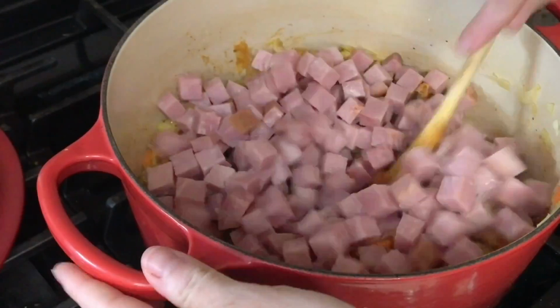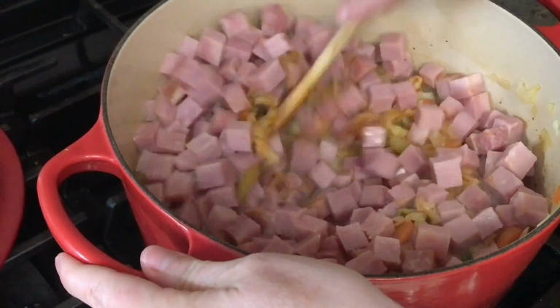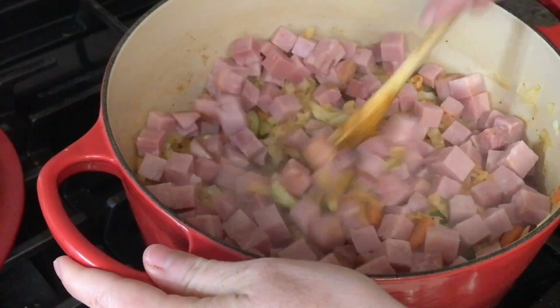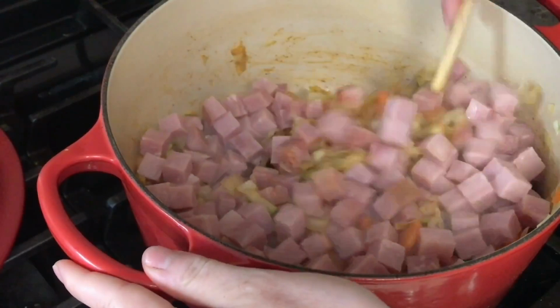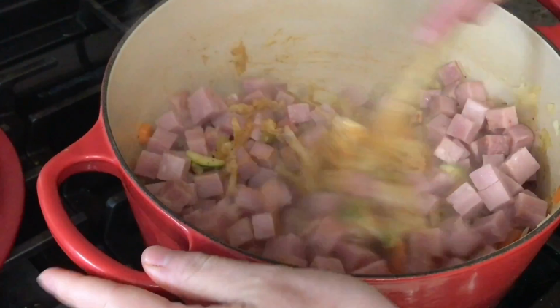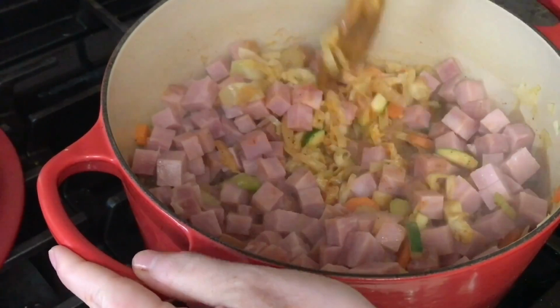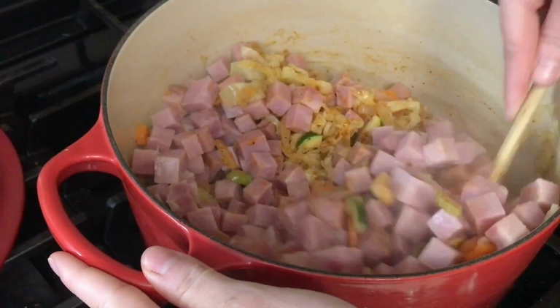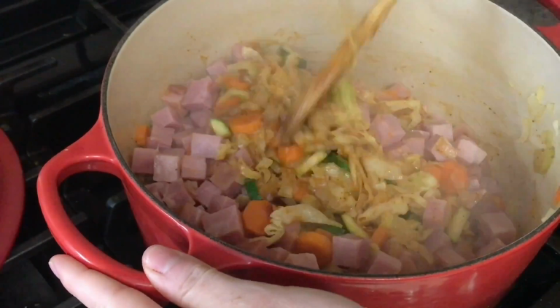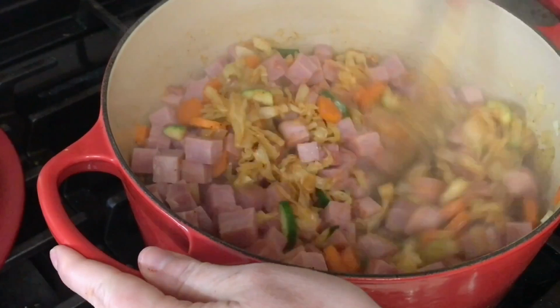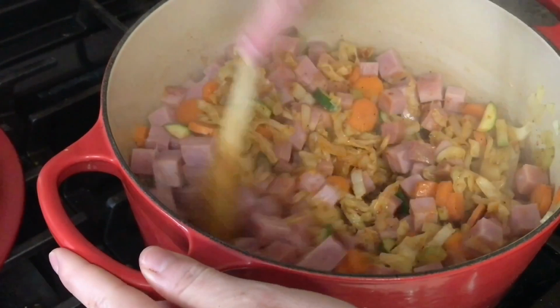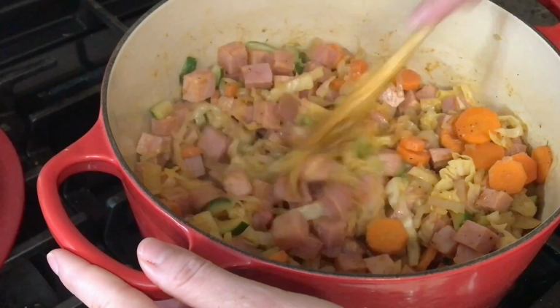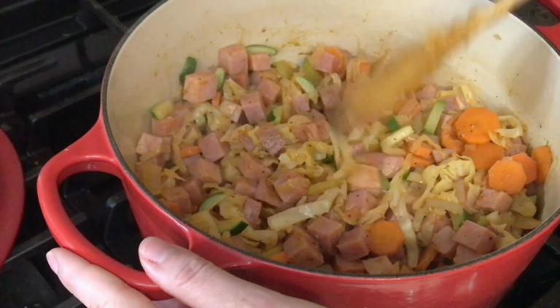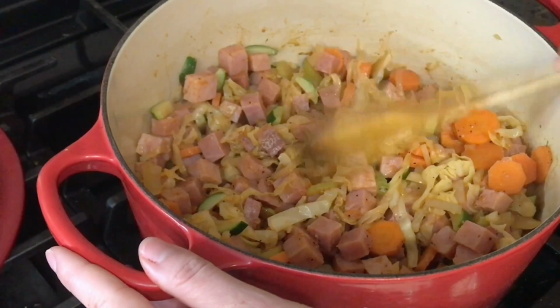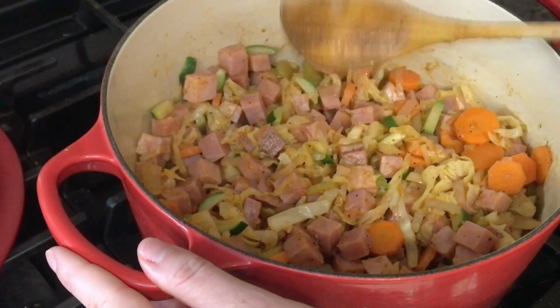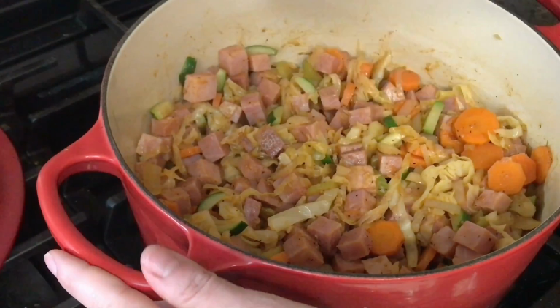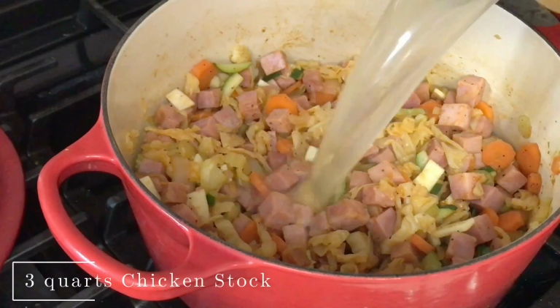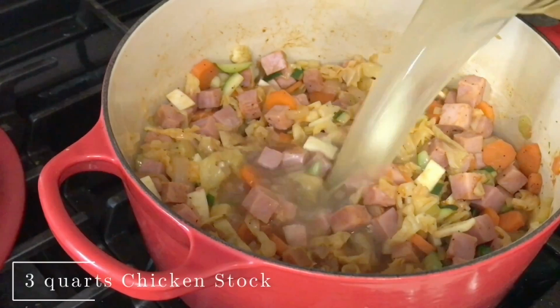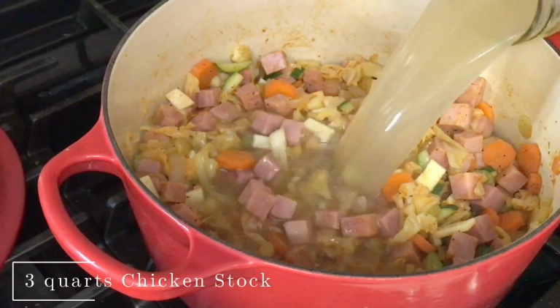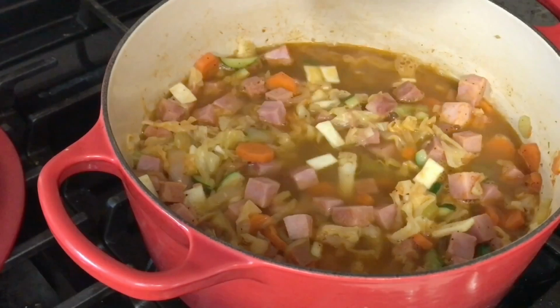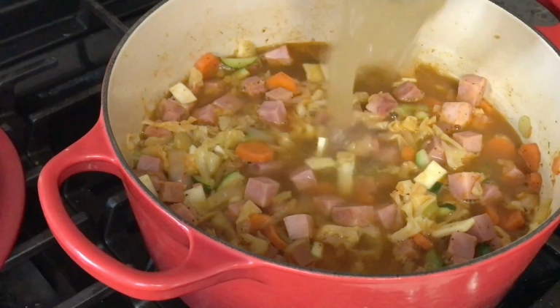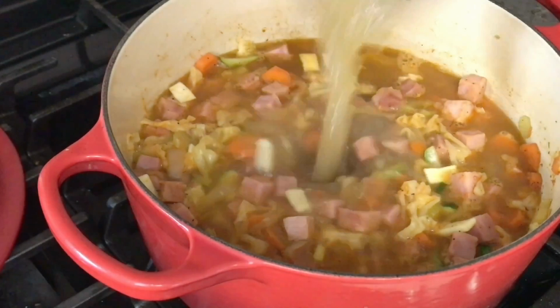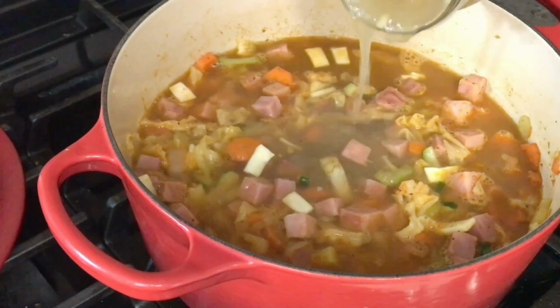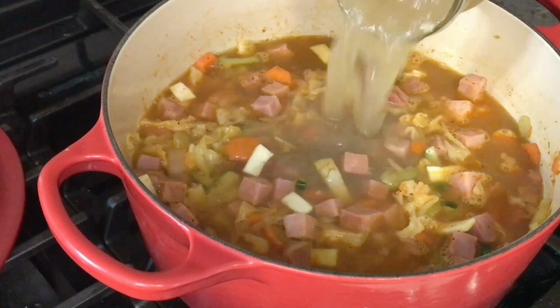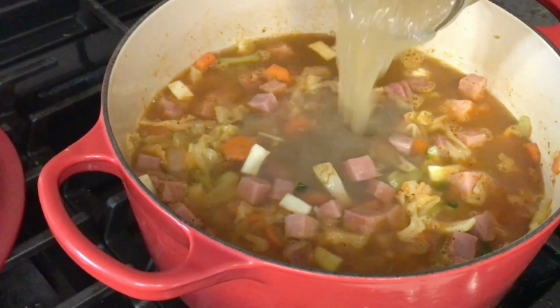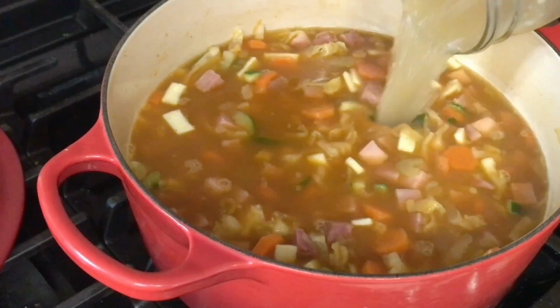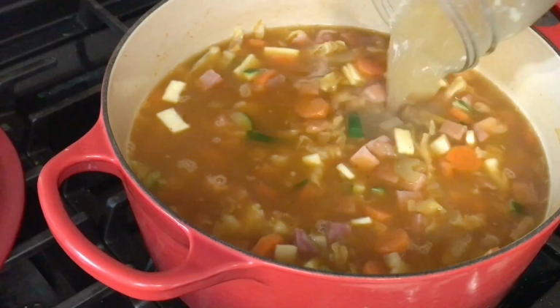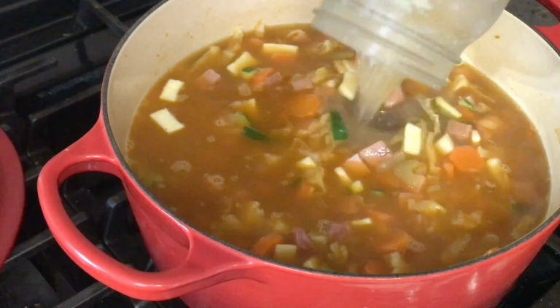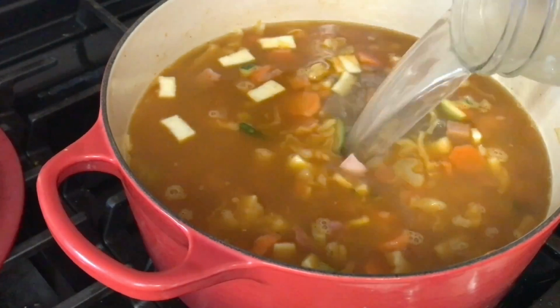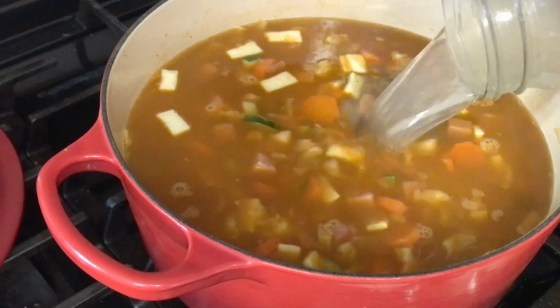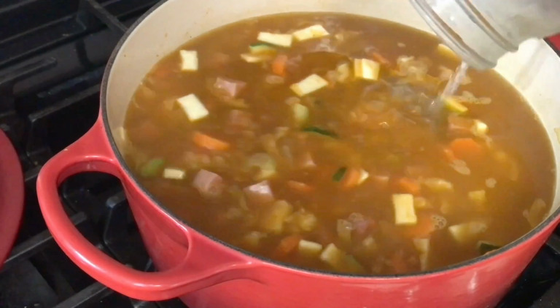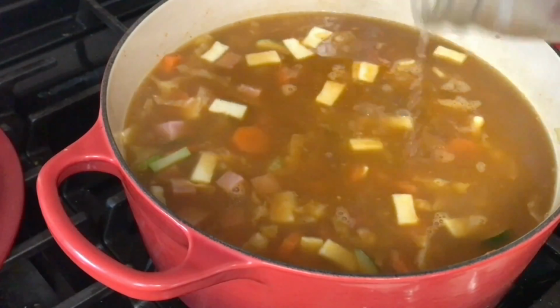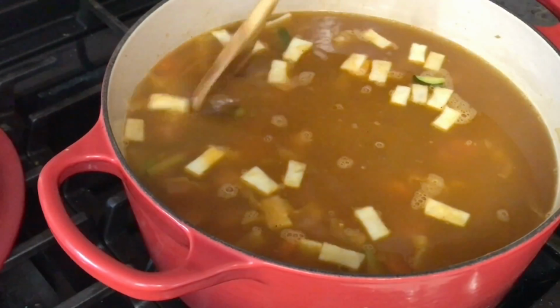I added 3 and a half cups of cubed ham — just a ham steak that I chopped up — and you want to toss it to coat. Then I poured in 3 quarts of homemade chicken stock, and then about a half quart of water just to add a little bit more bulk.